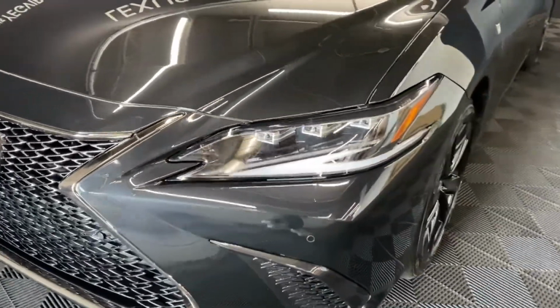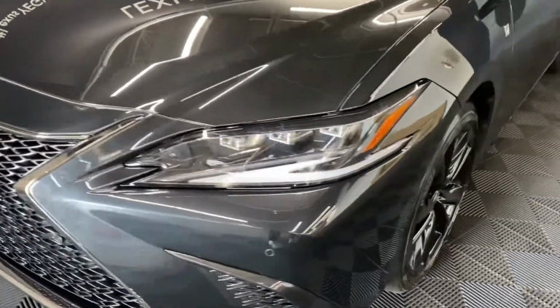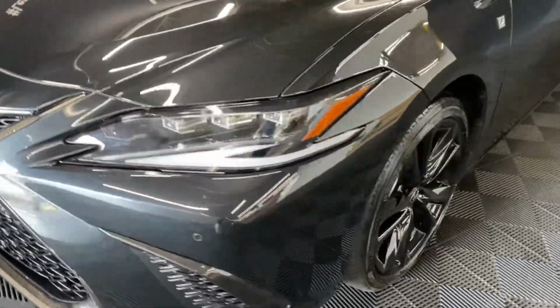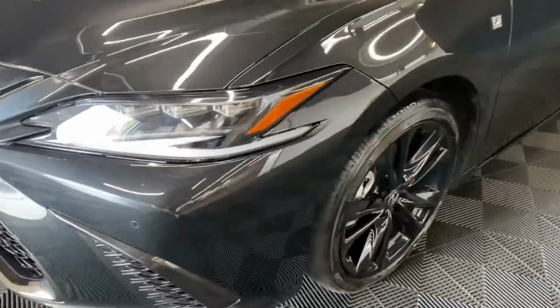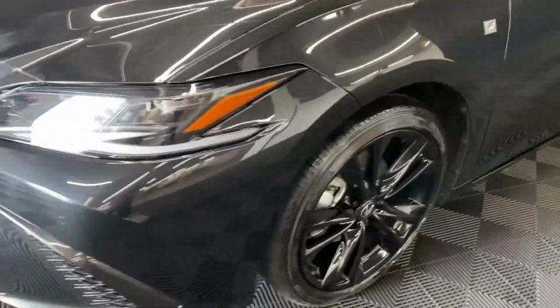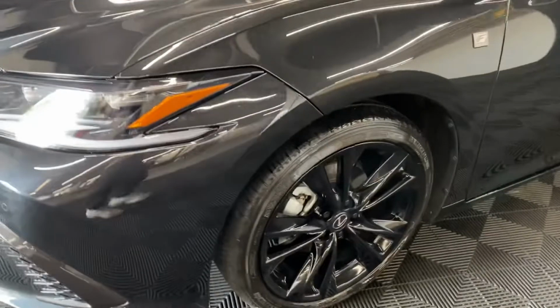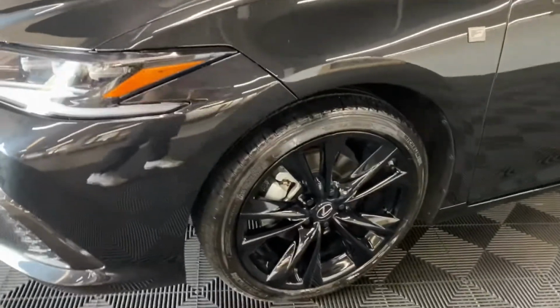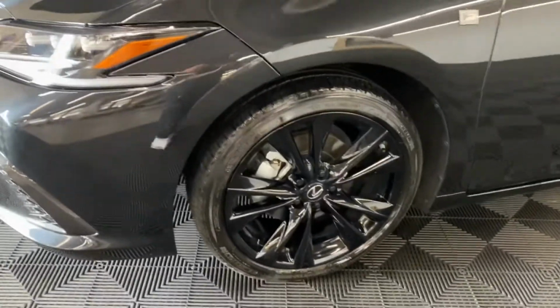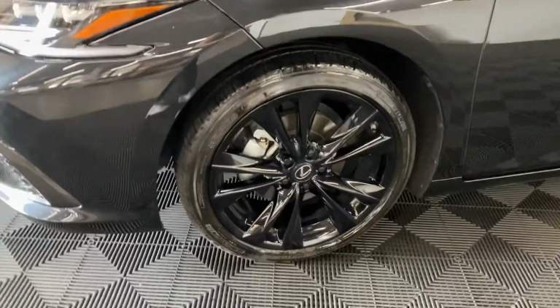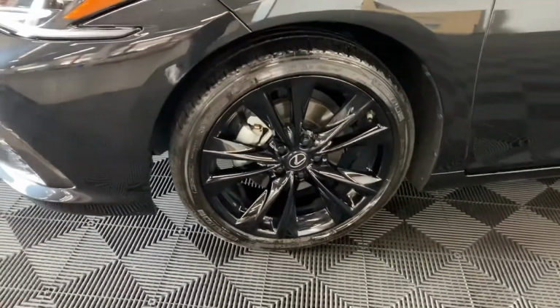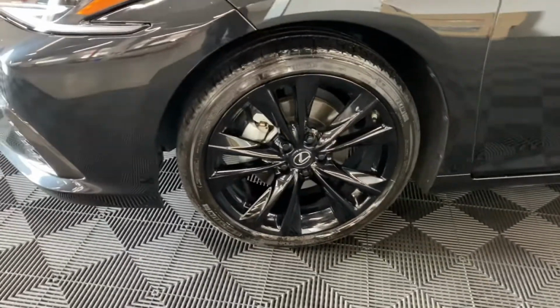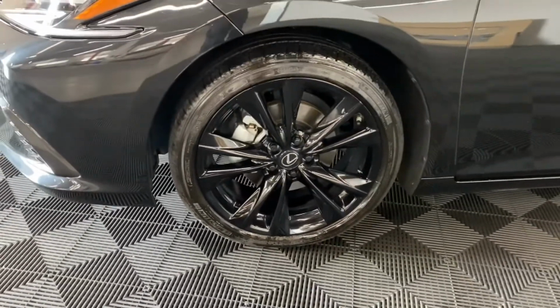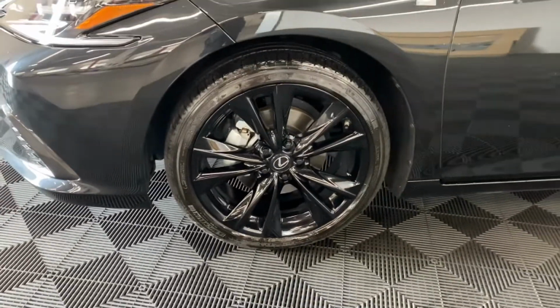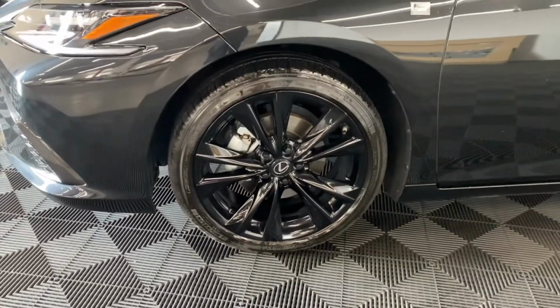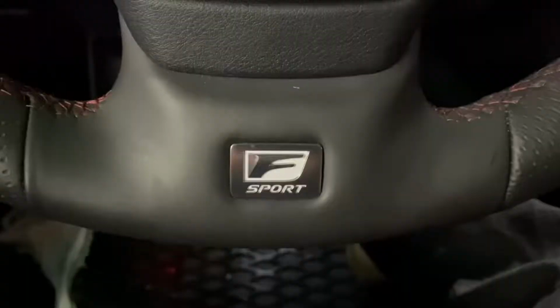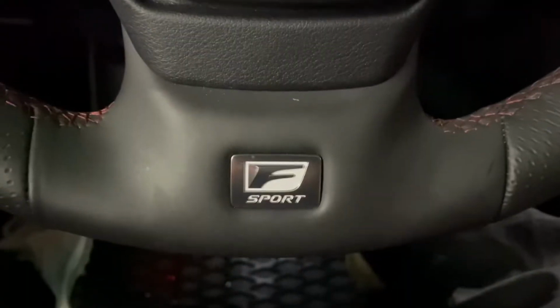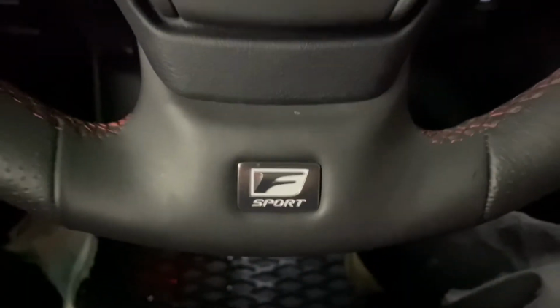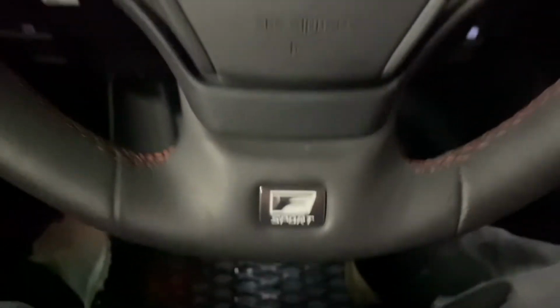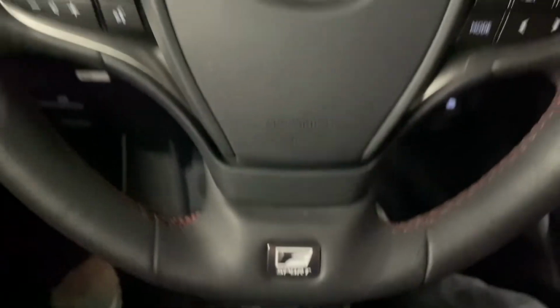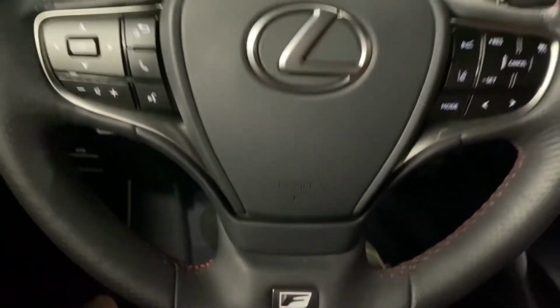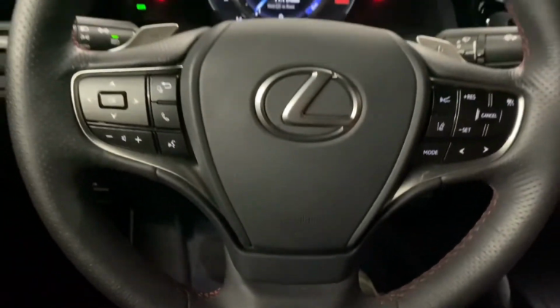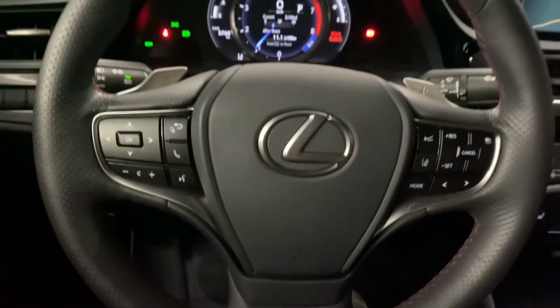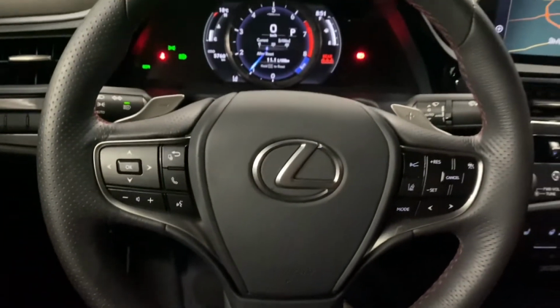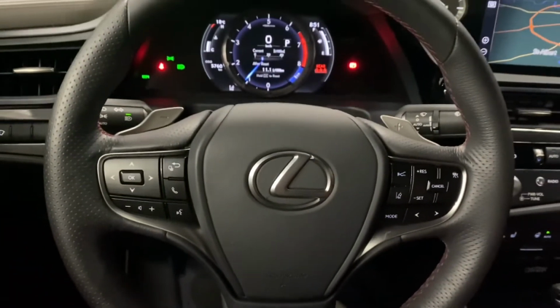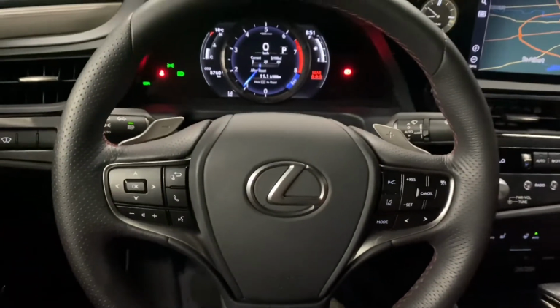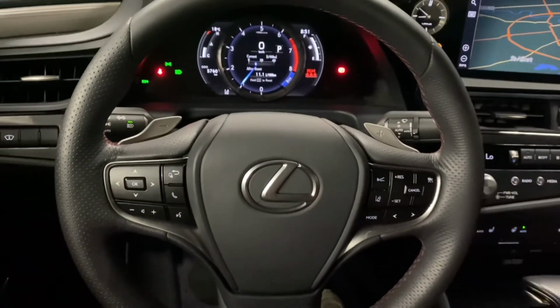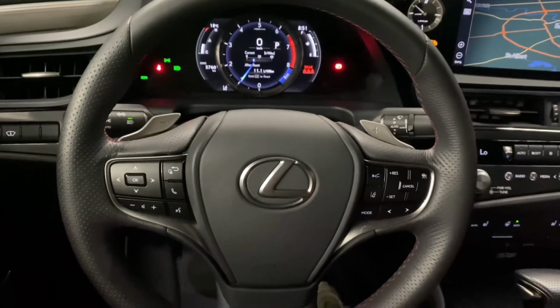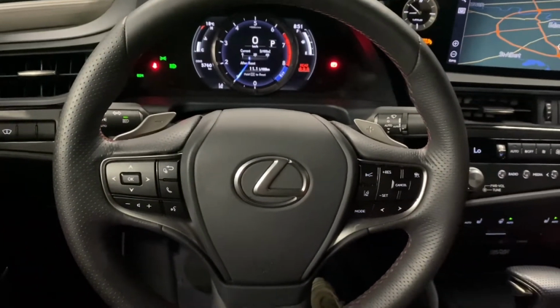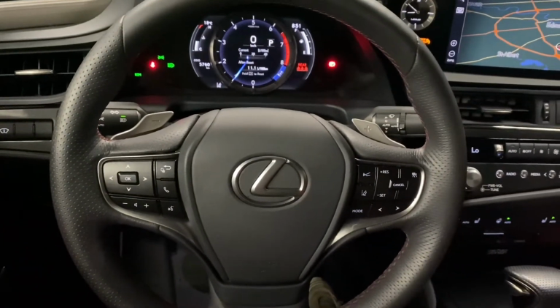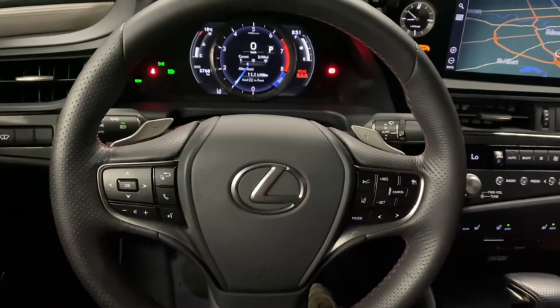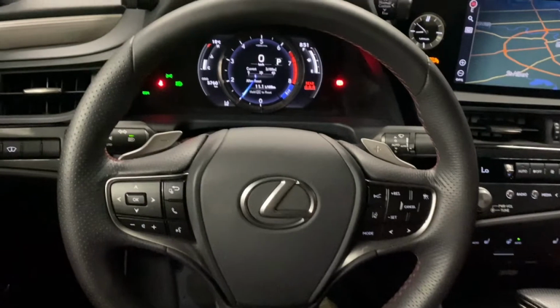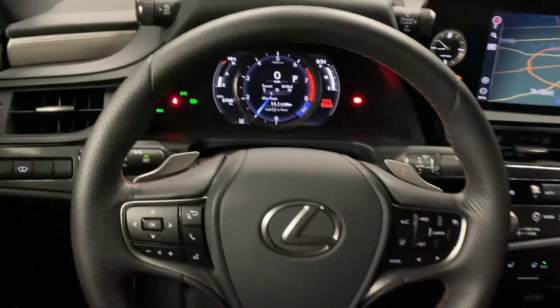You have triple LED headlamps and 19-inch aluminum F-Sport alloy wheels. Your F-Sport steering wheel comes with paddle shifters, controls for your Bluetooth, audio, lane assist, and cruise control.